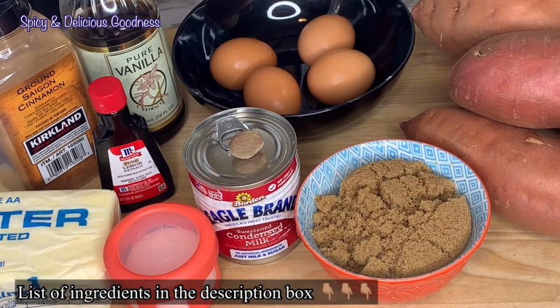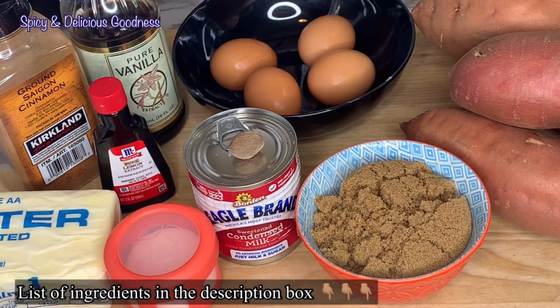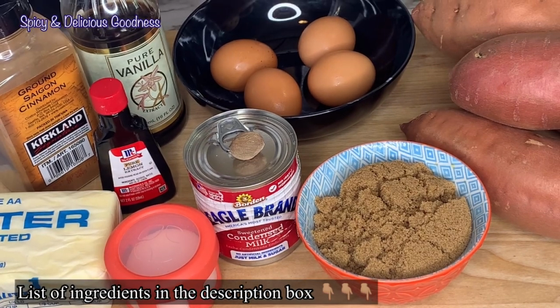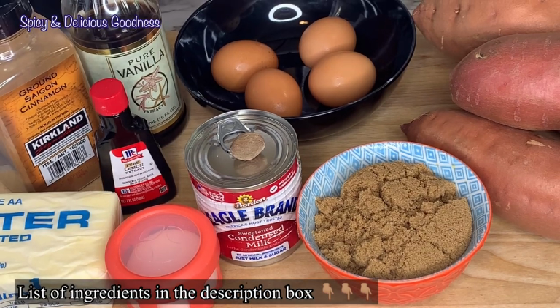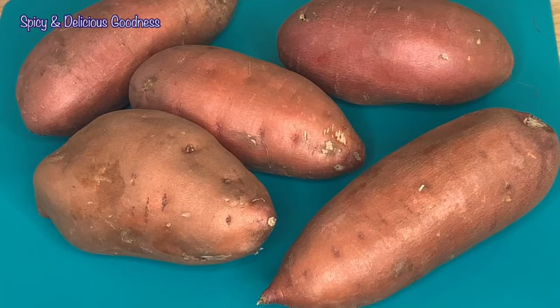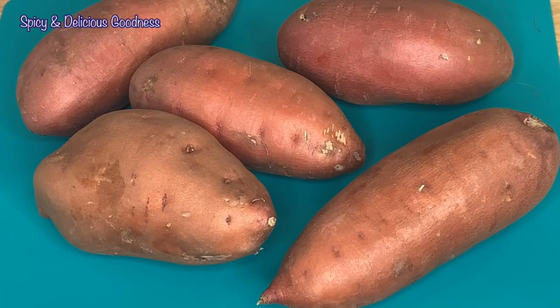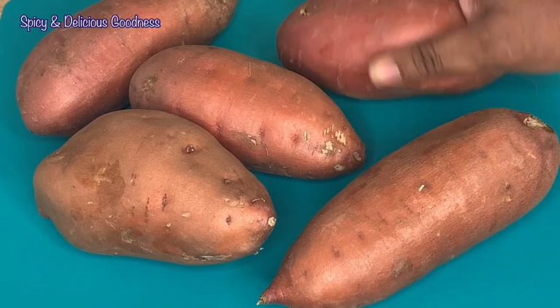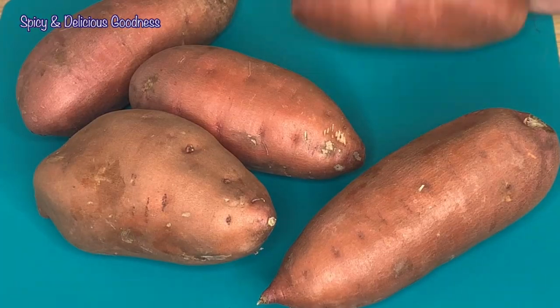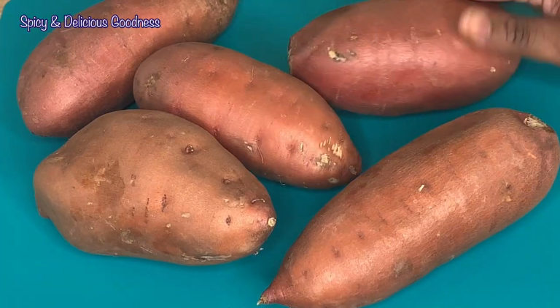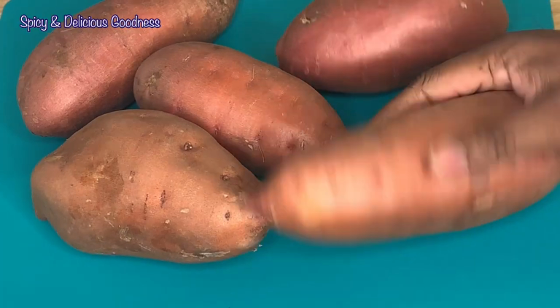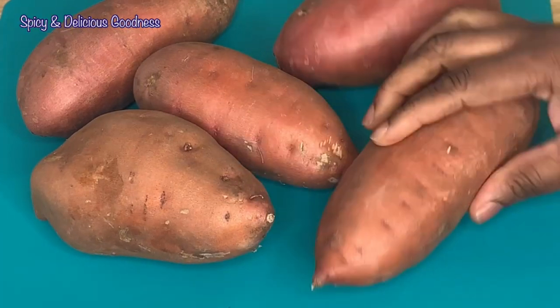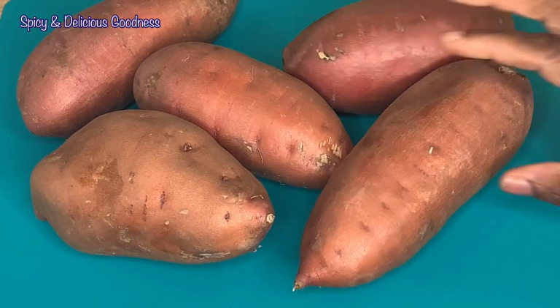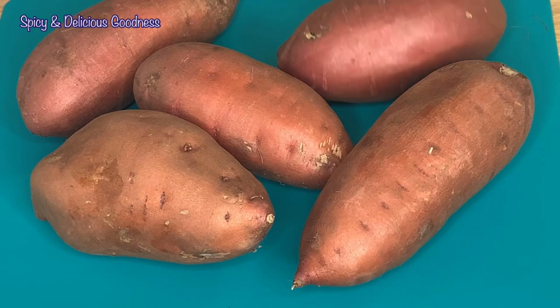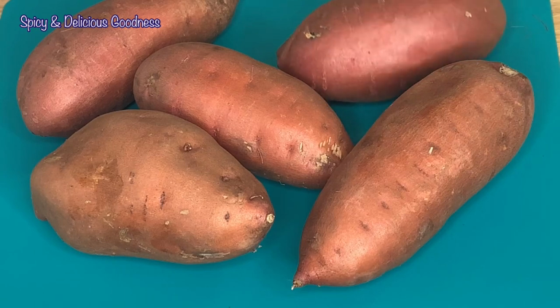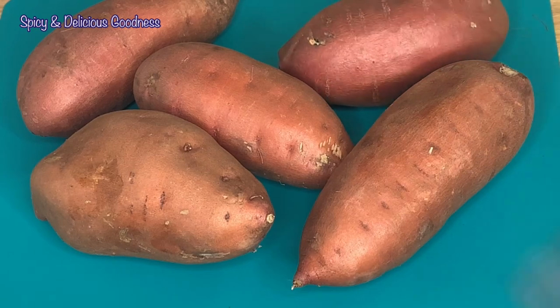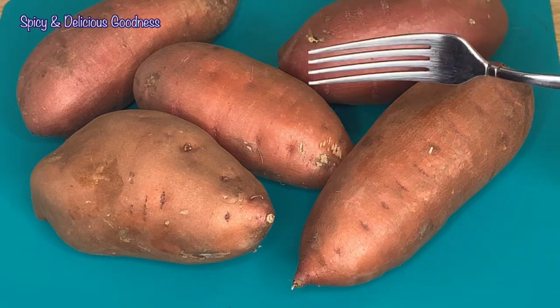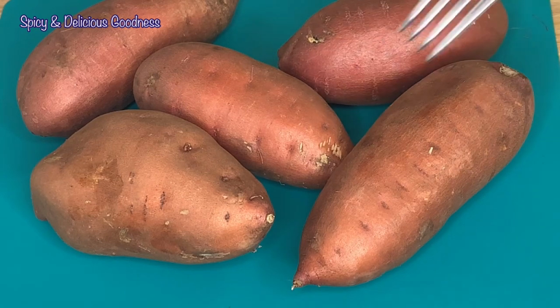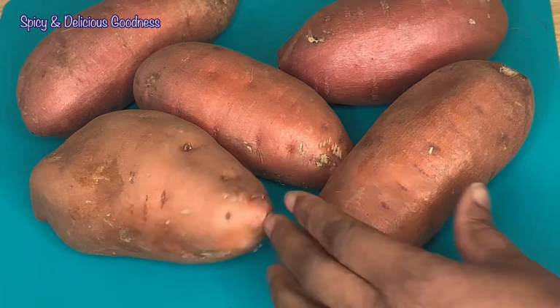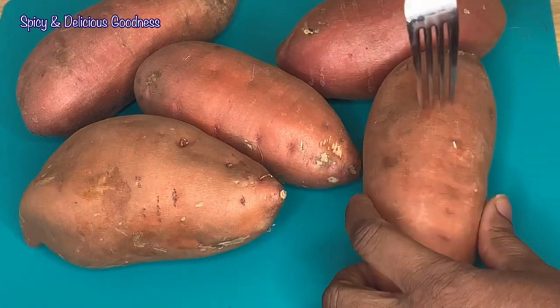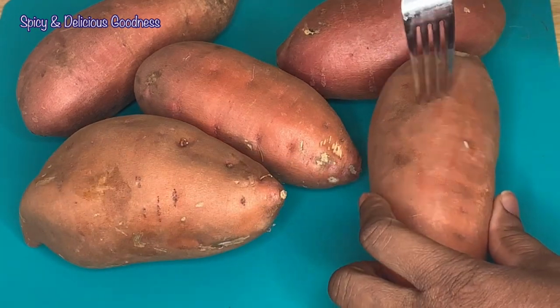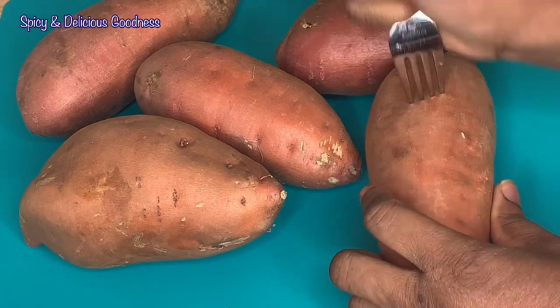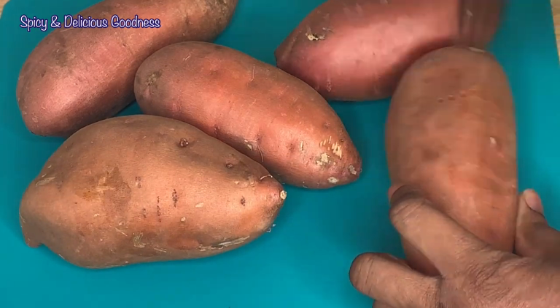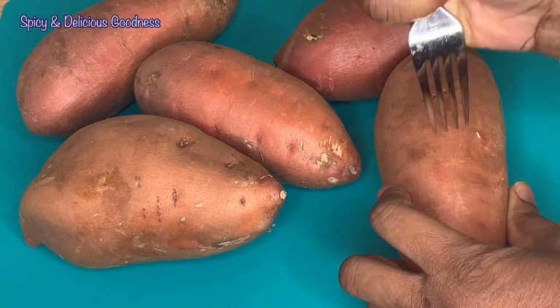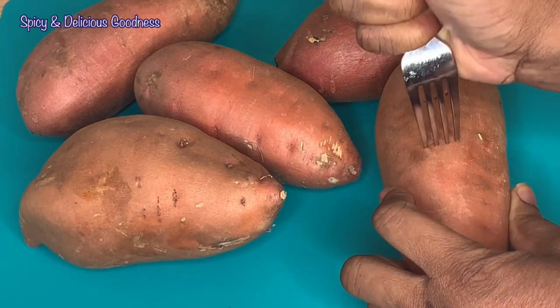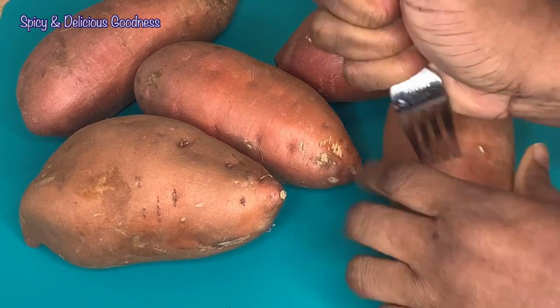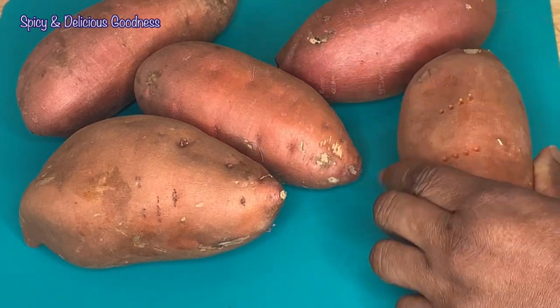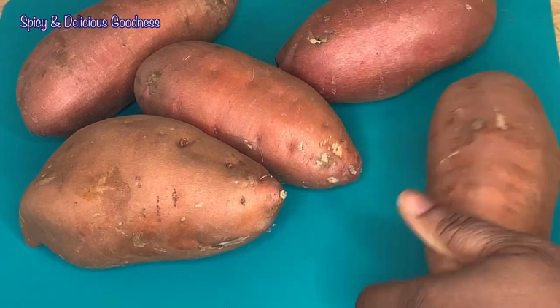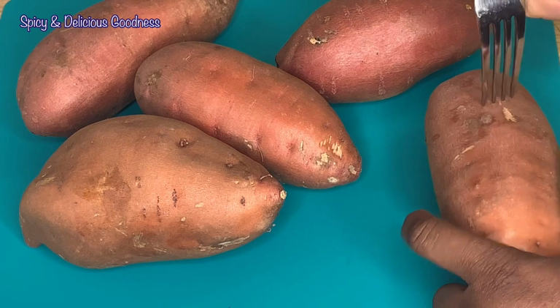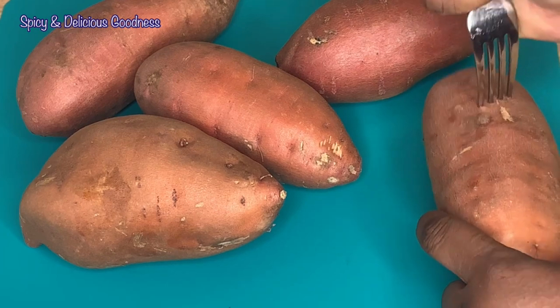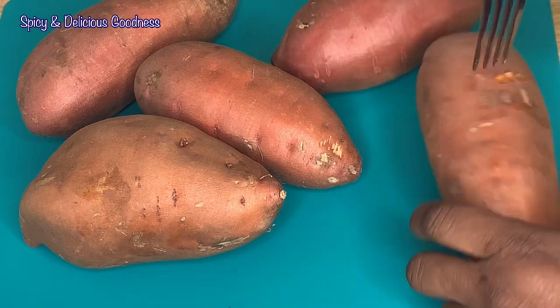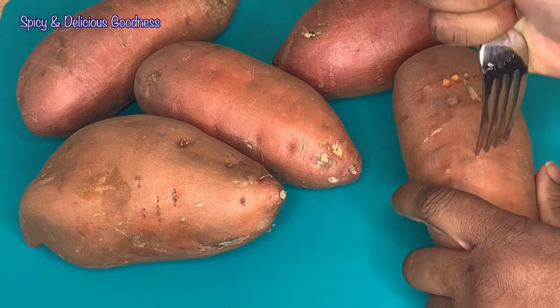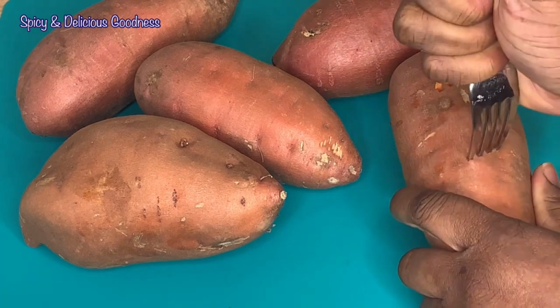The sweet potatoes are already washed. I'm gonna poke some holes into the sweet potatoes so that they don't explode in the oven. You could do this with a knife also.